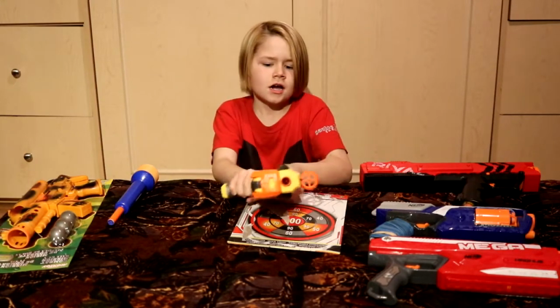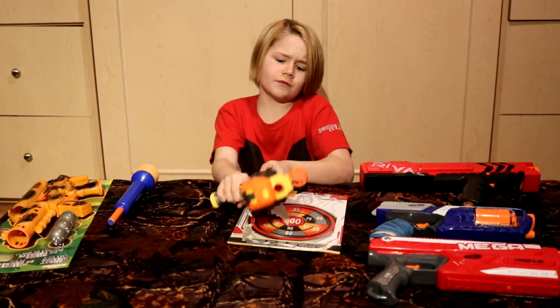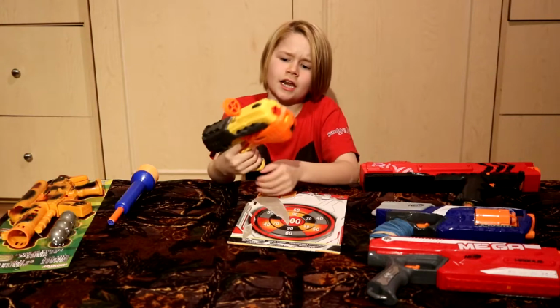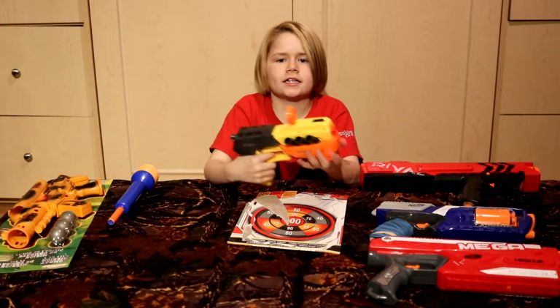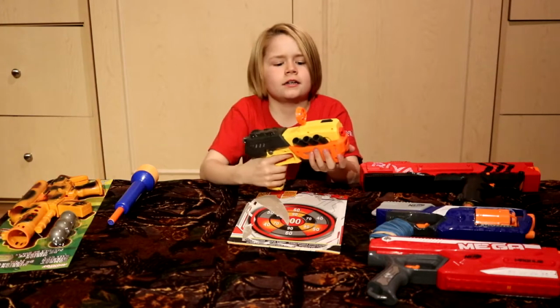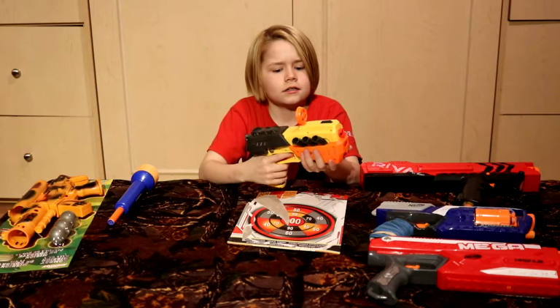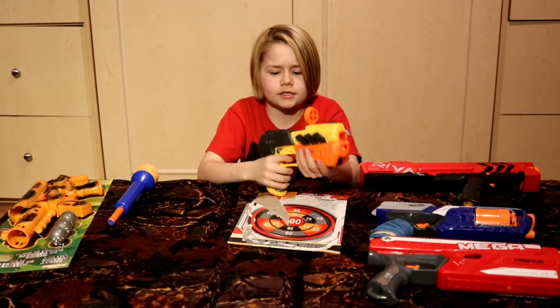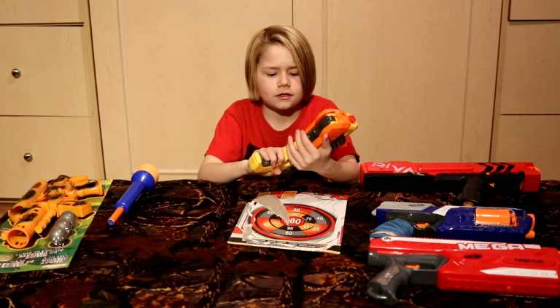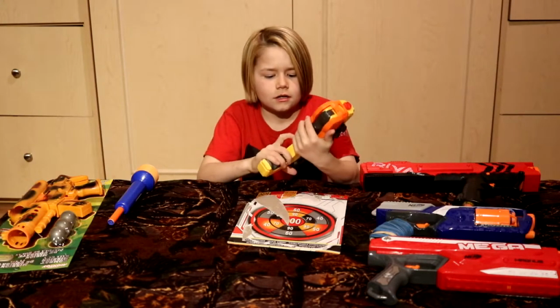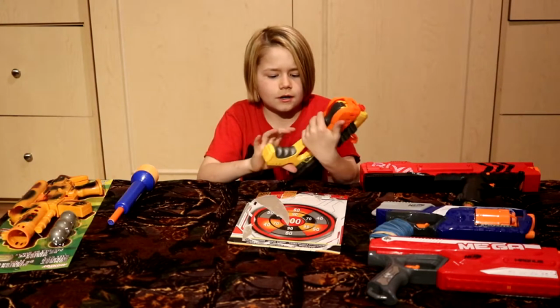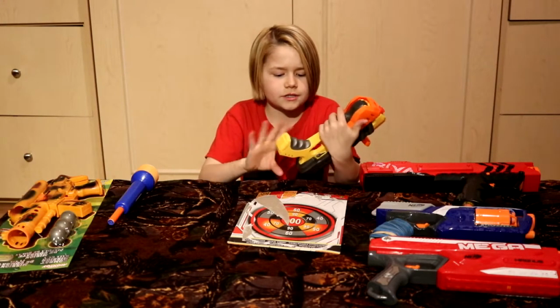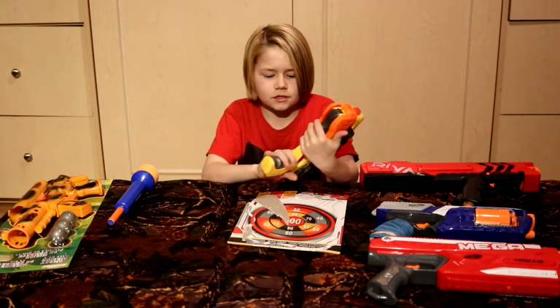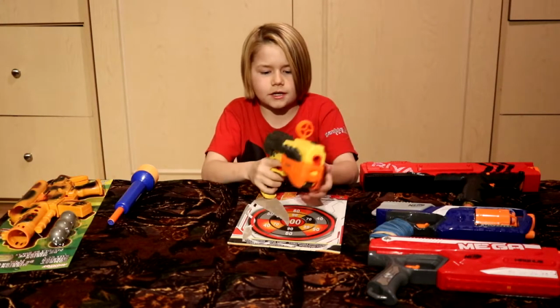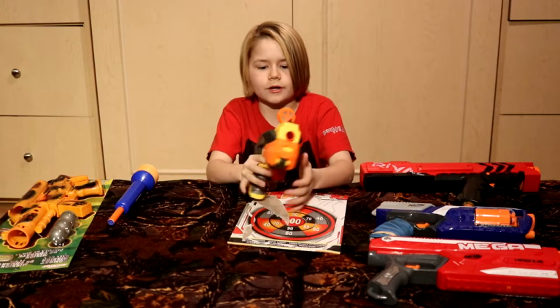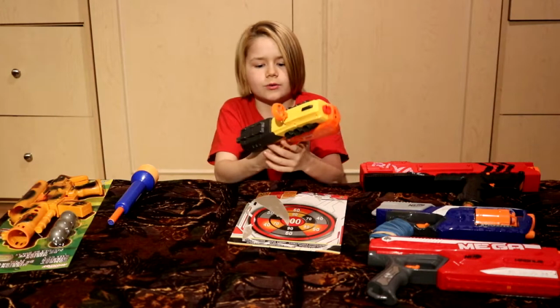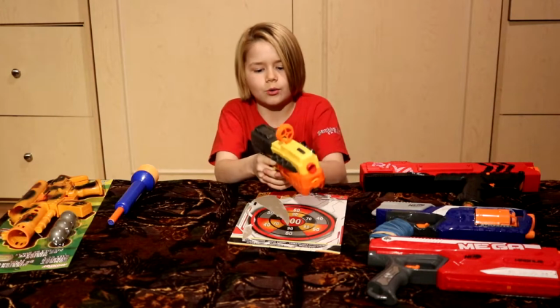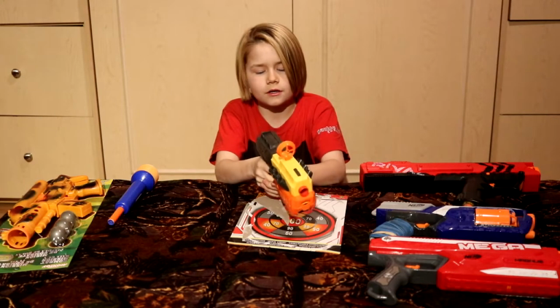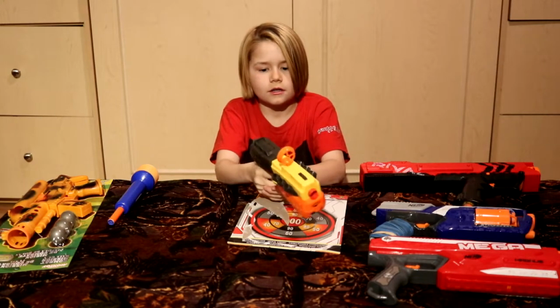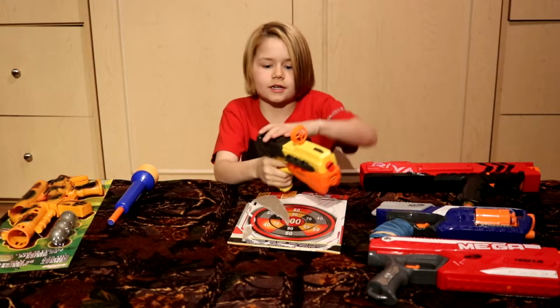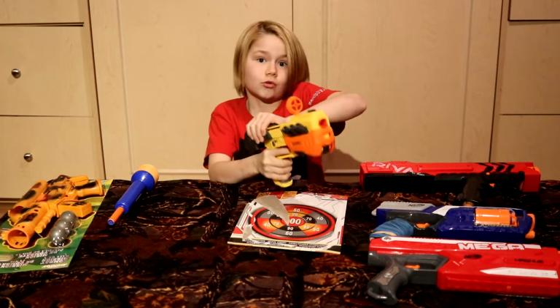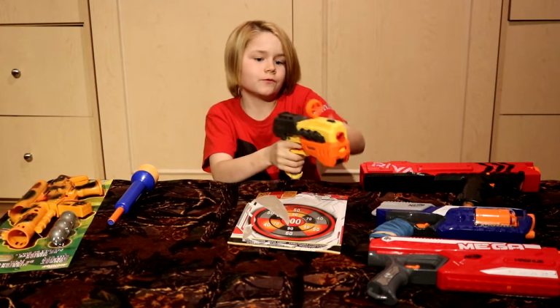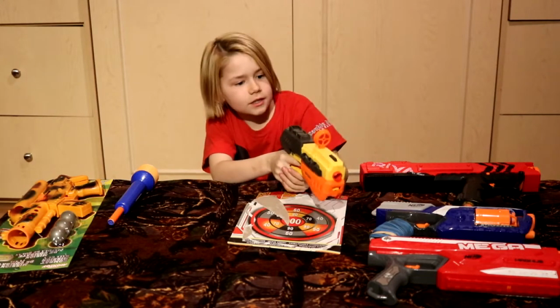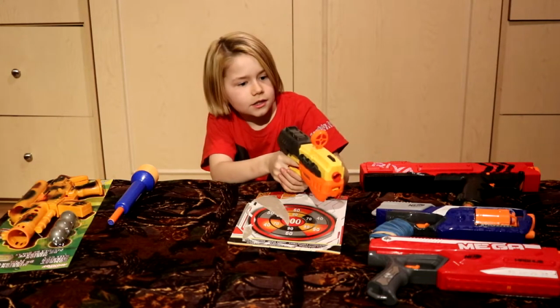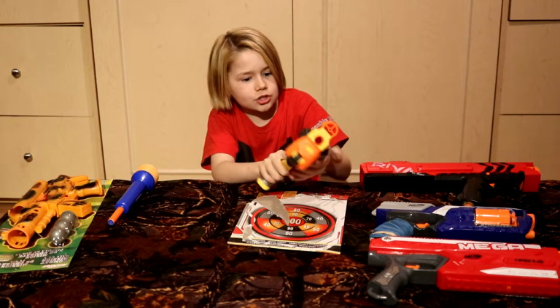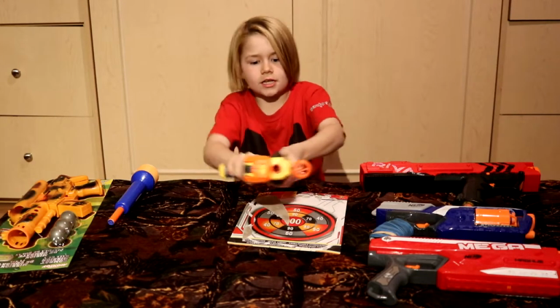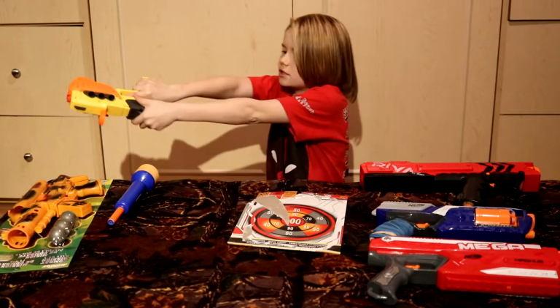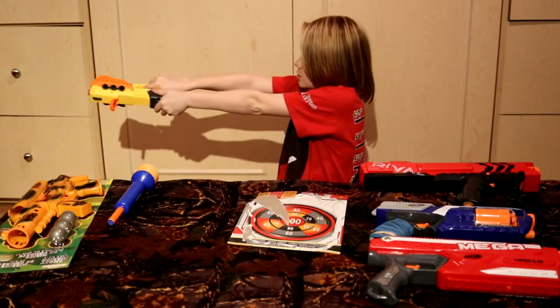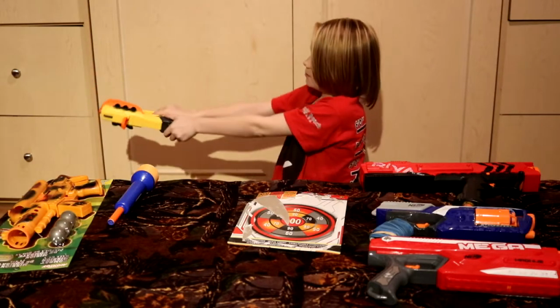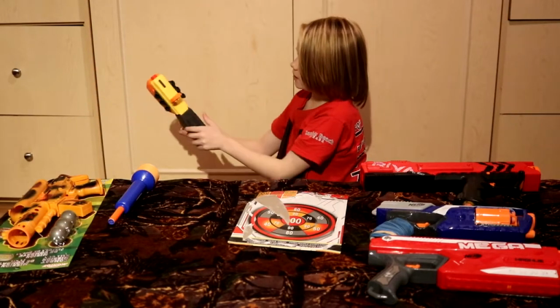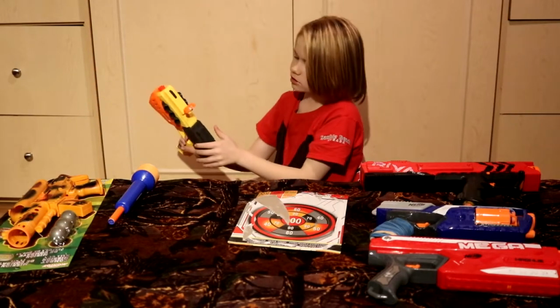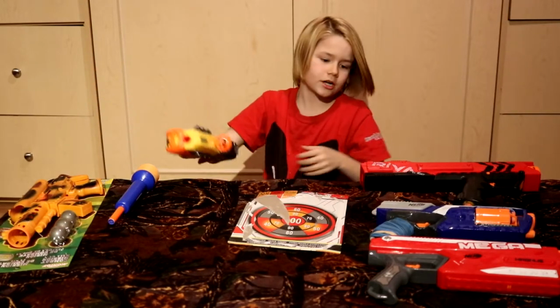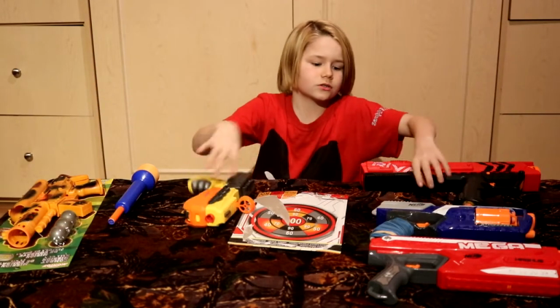I give this a nine out of ten. Nine out of ten because when I hold it, it's a great feeling. It's just that this is so slippery and hard to prime.